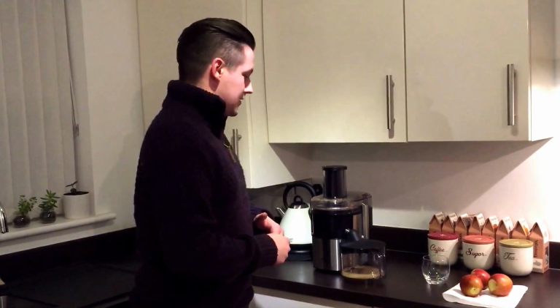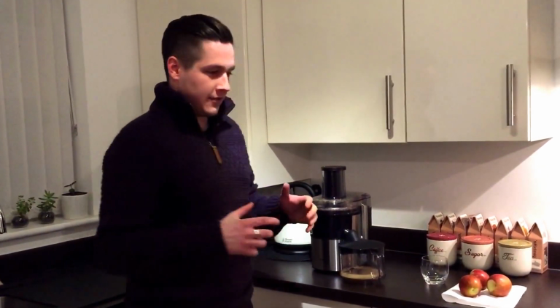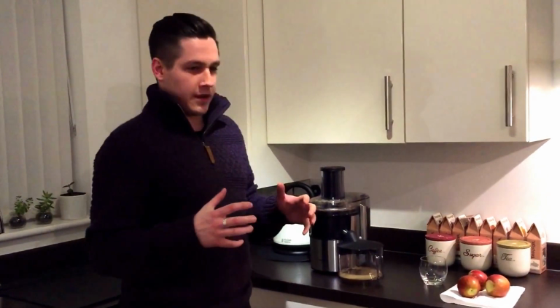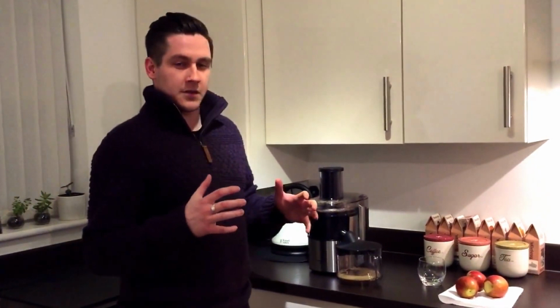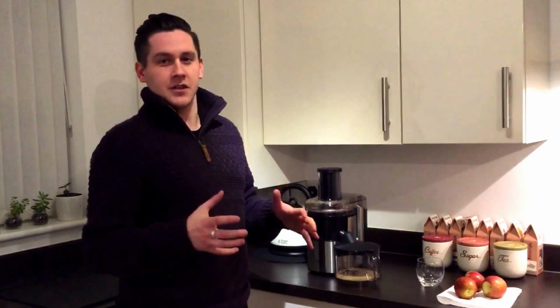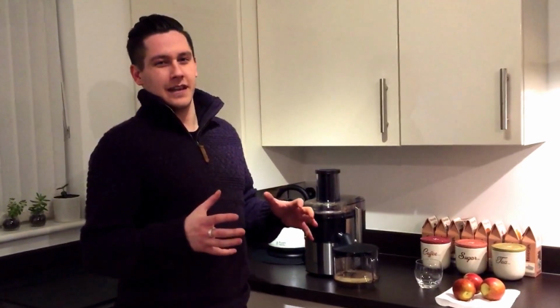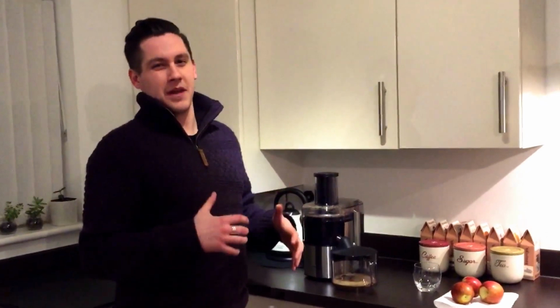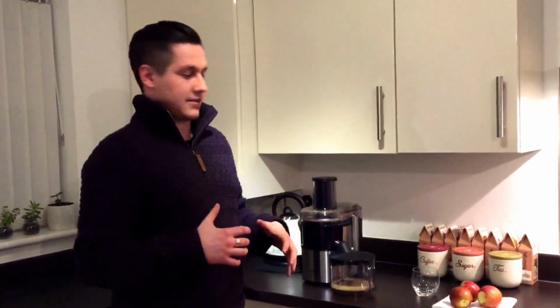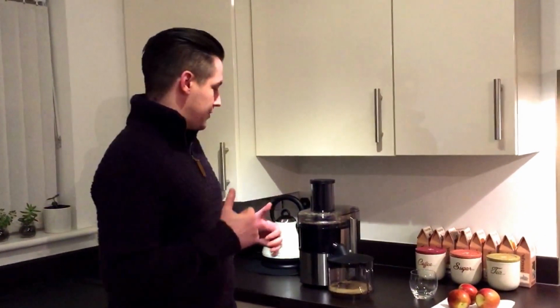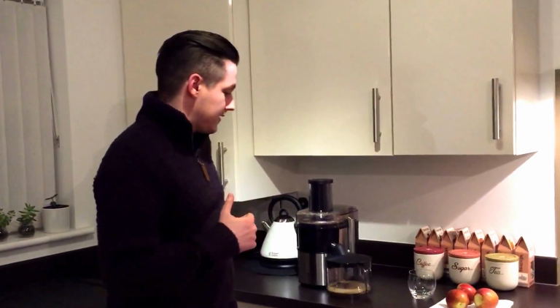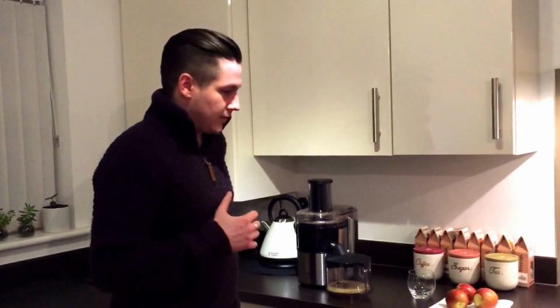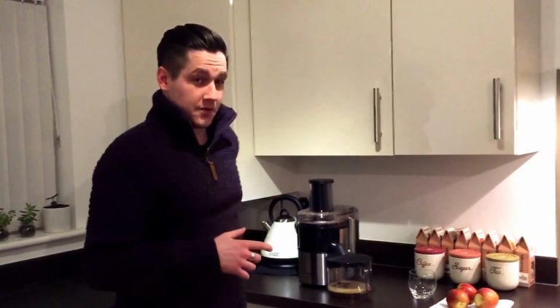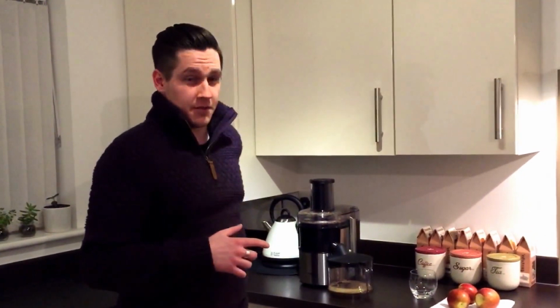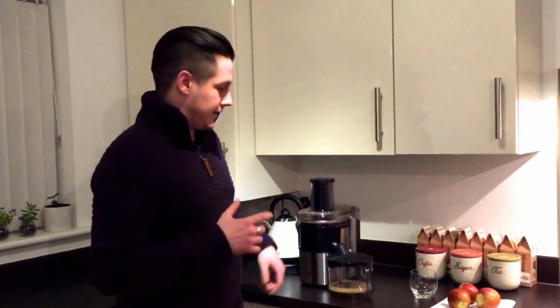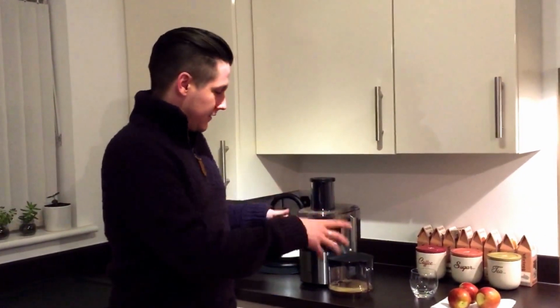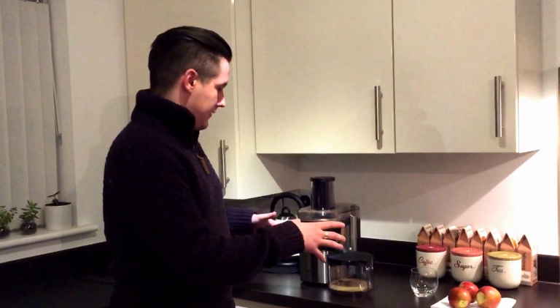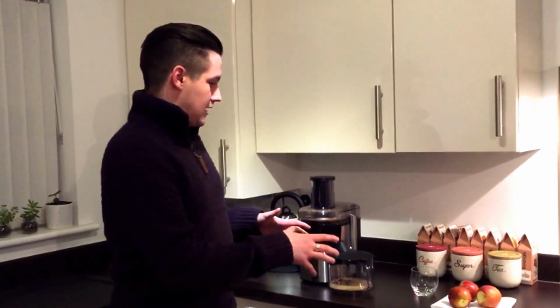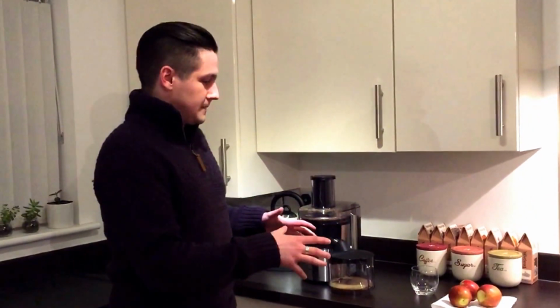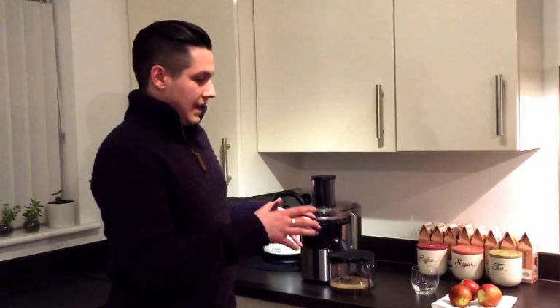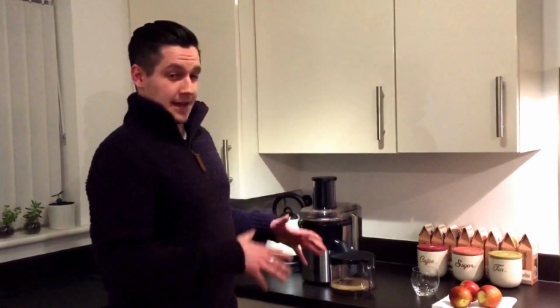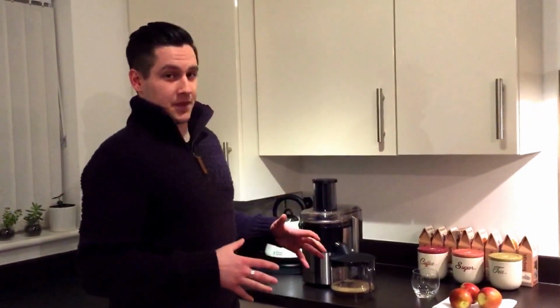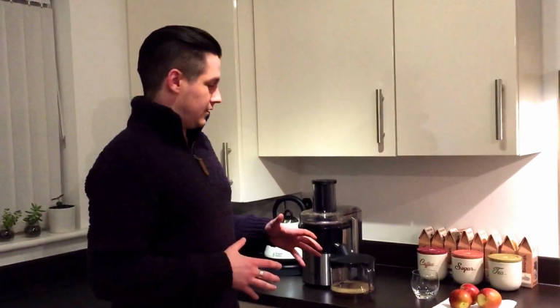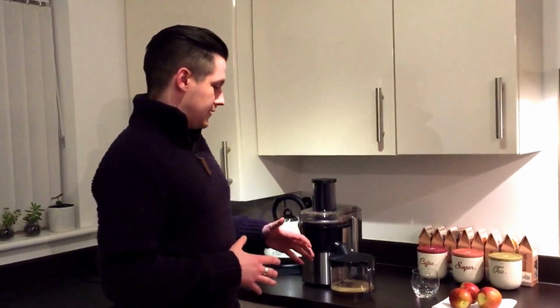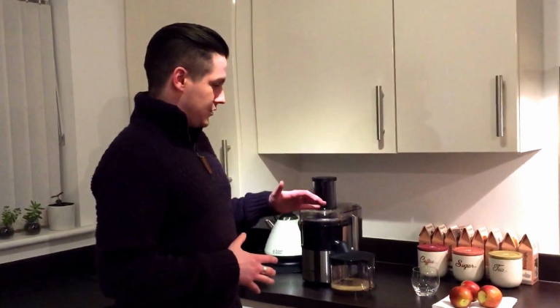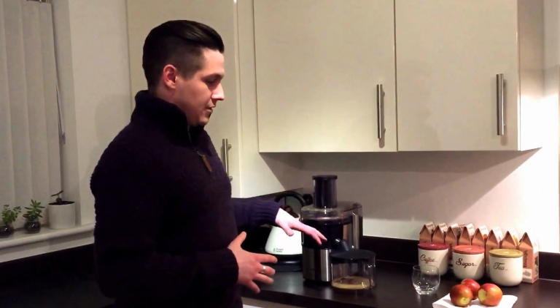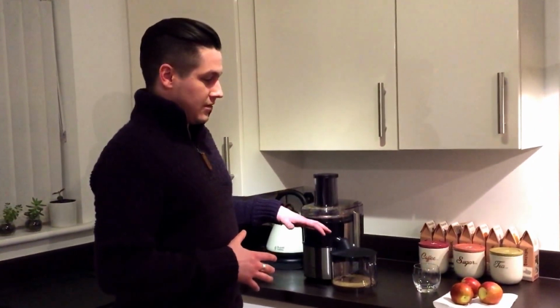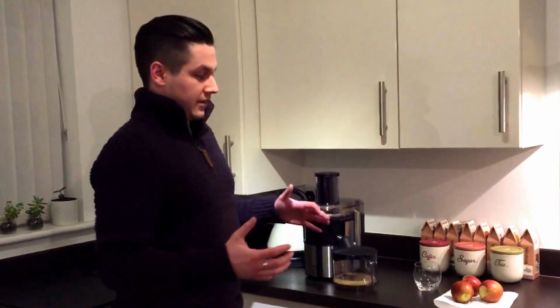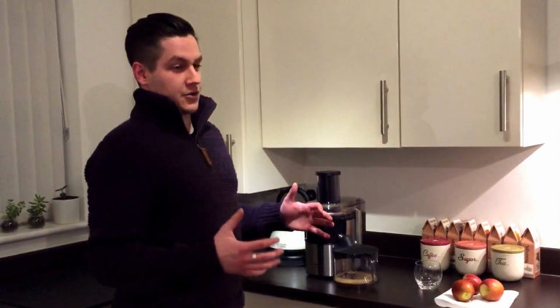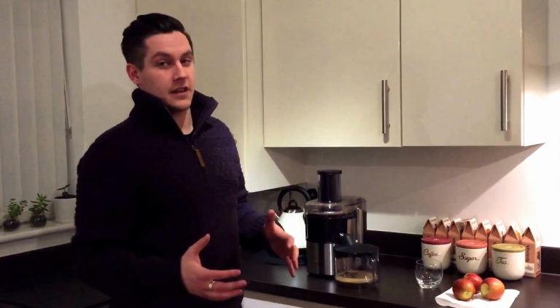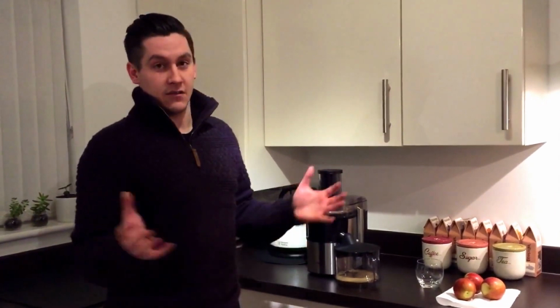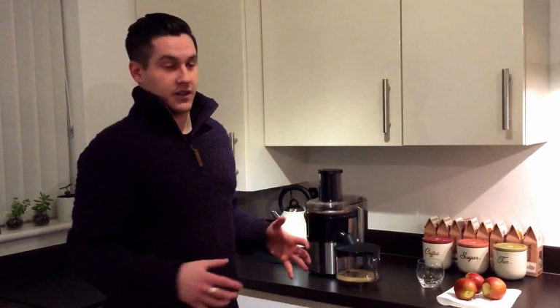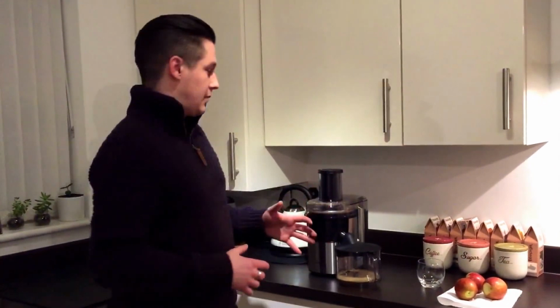I'm going to go in and talk about some of the features and then my opinion of it, because I've had the opportunity to make quite a bit of juice from it so far. I've got a couple of apples set up as an example, showing you how much juice you can get out of a few regular apples.